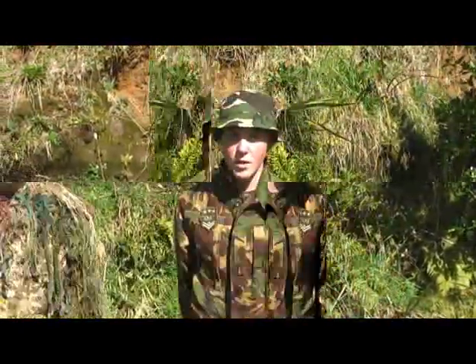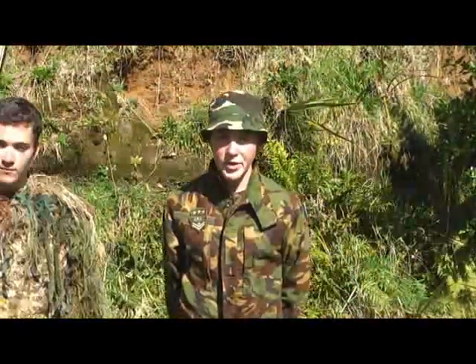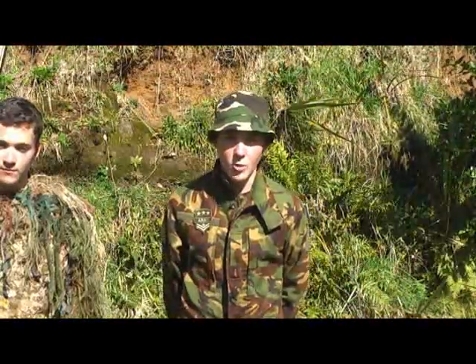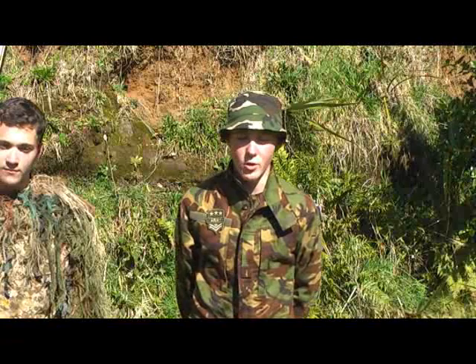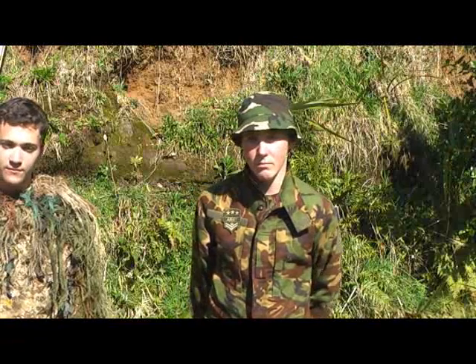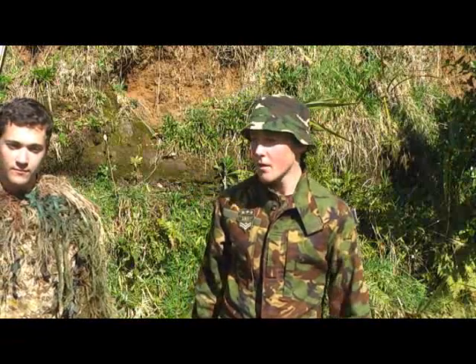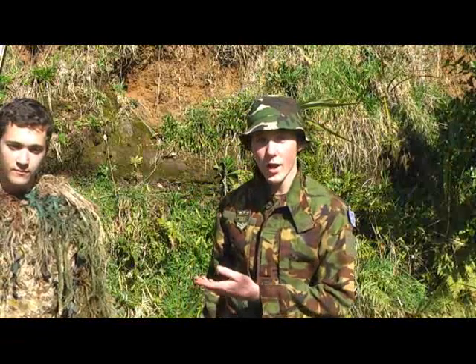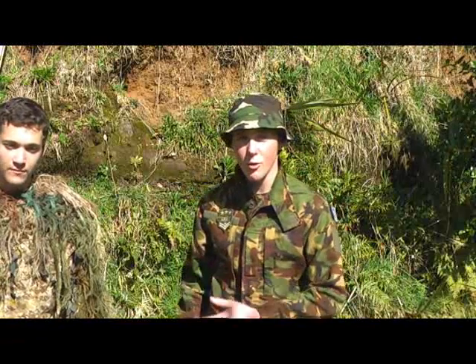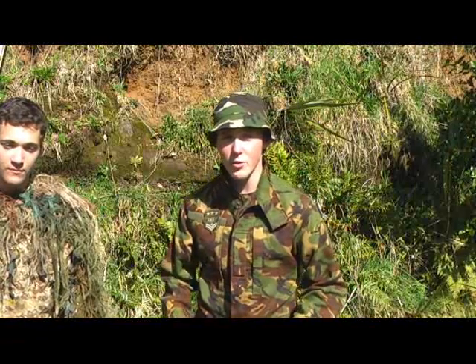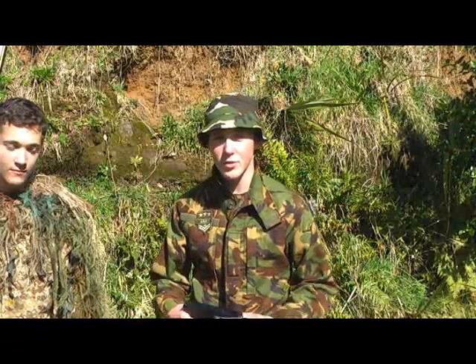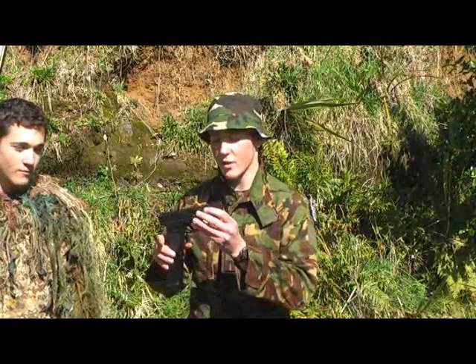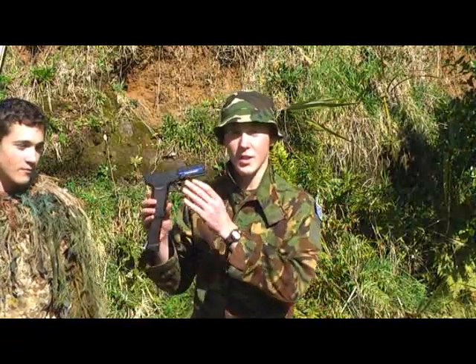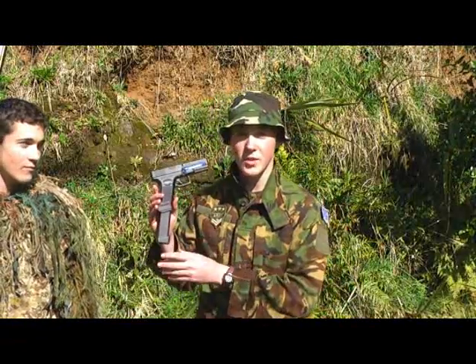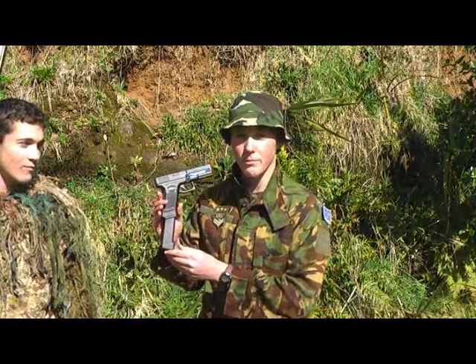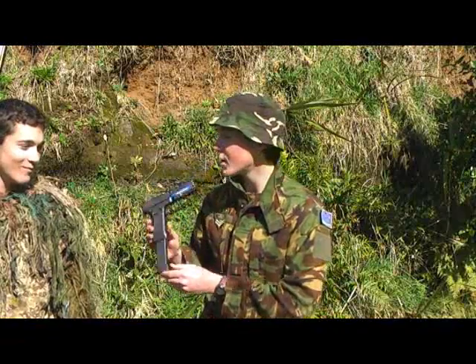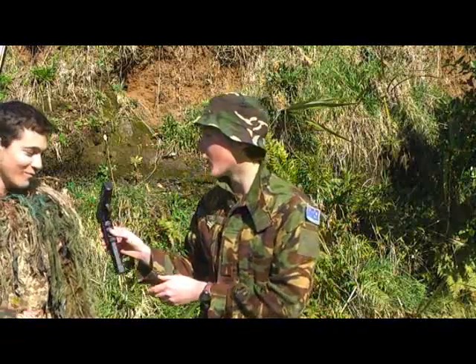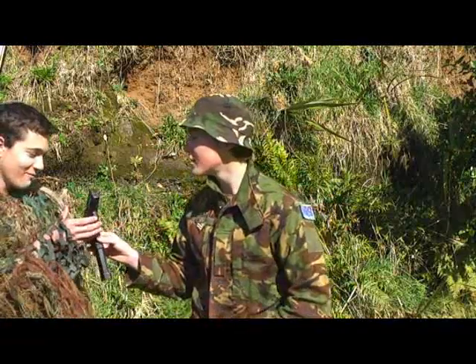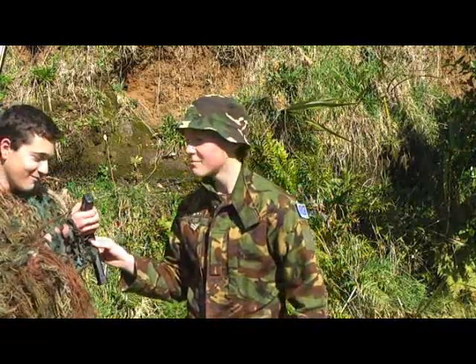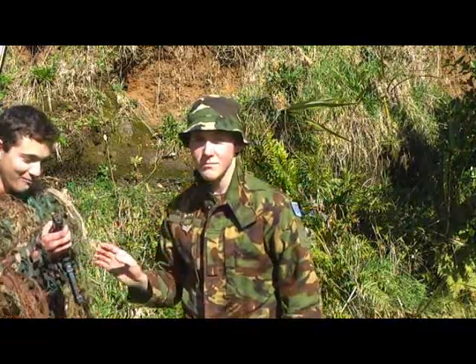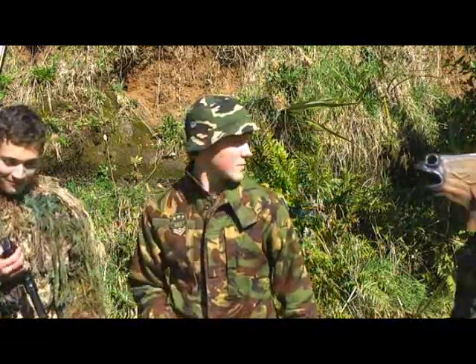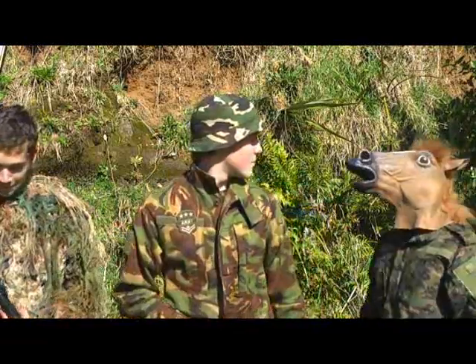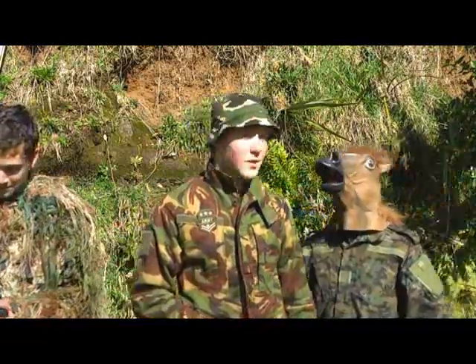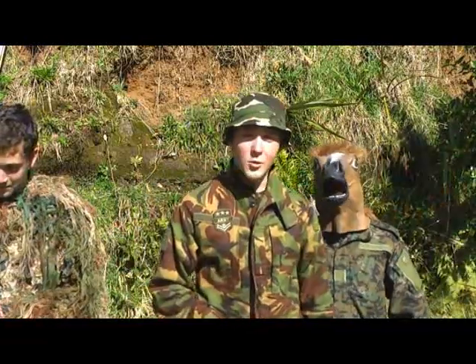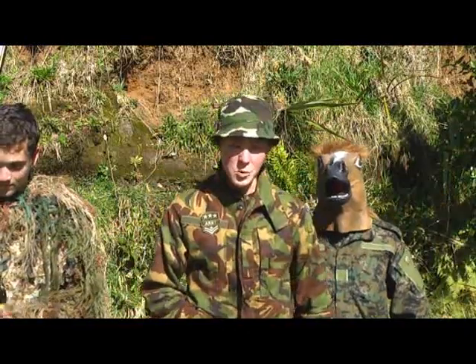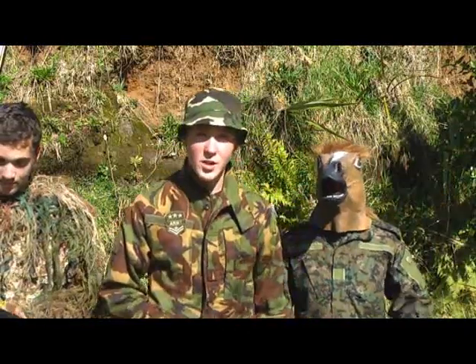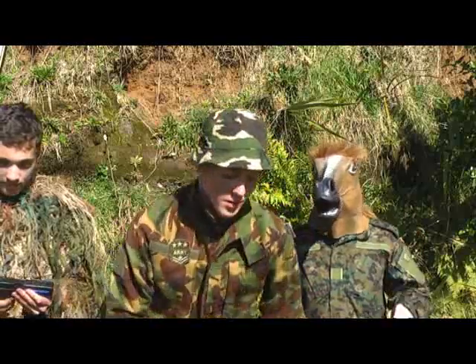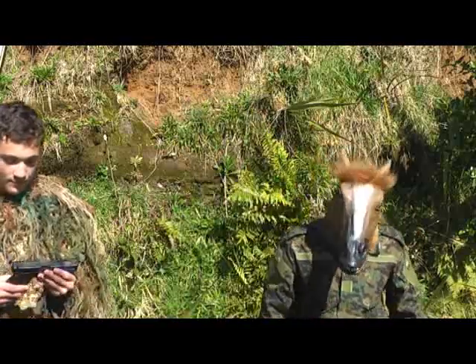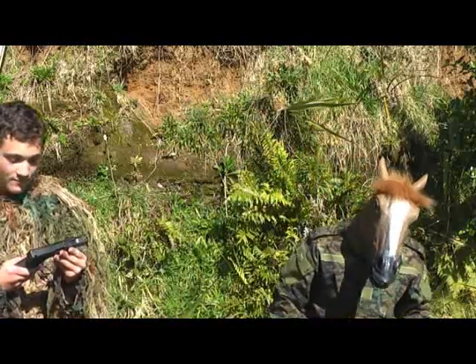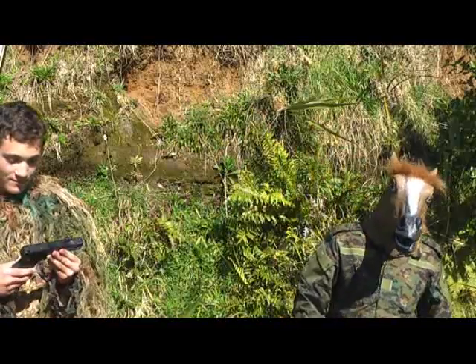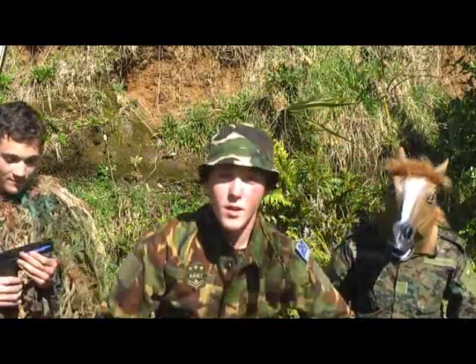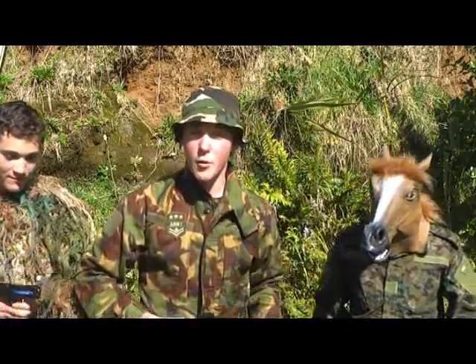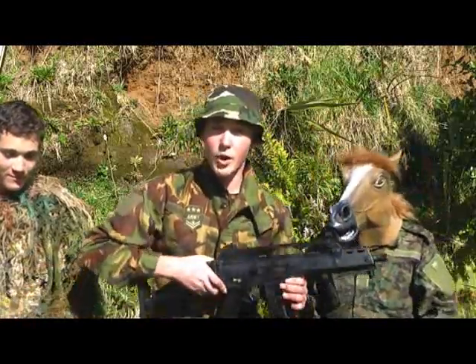These are the weapons we're going to be using. Juan here will be using his Eagle pistol. Here you go, Juan. Iqdor here will be using his M4 carbine.